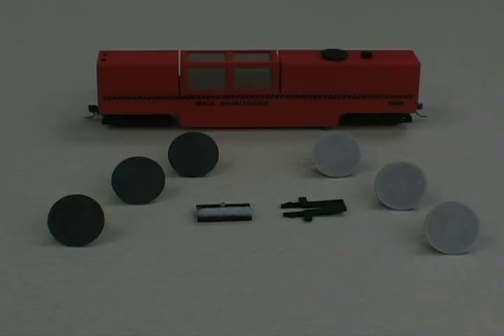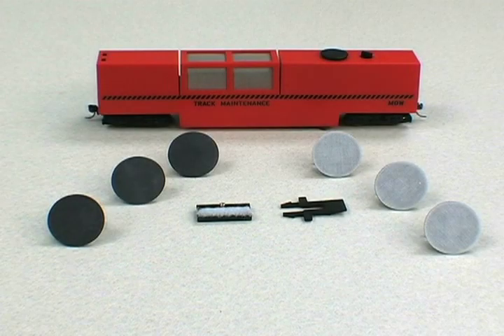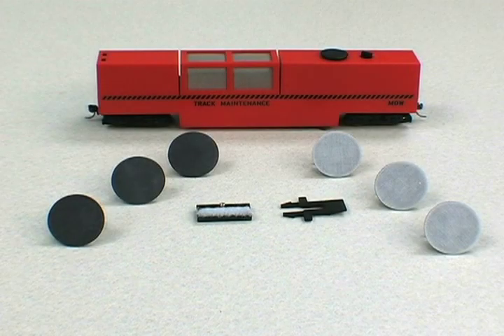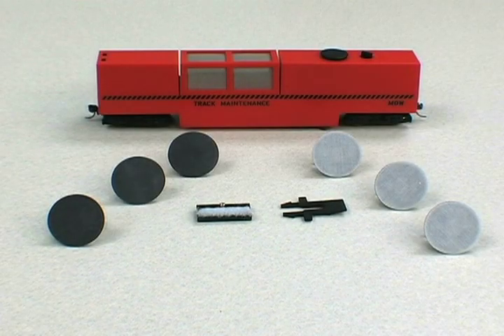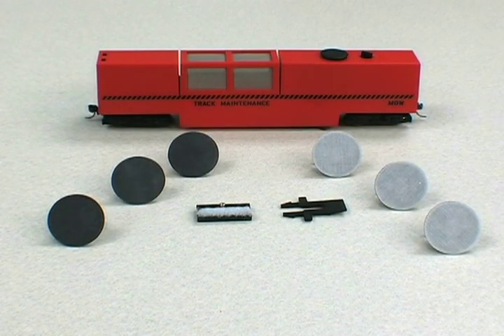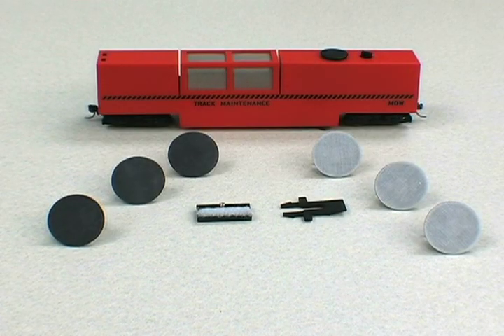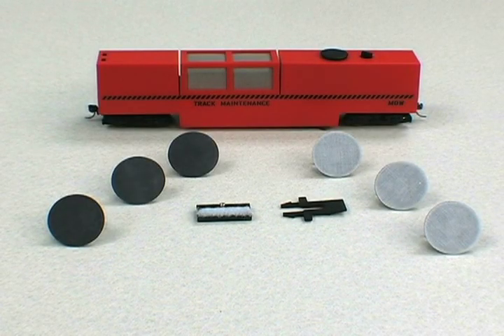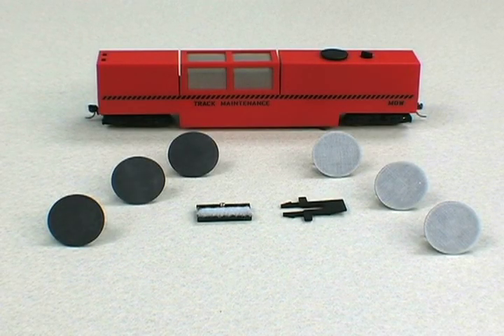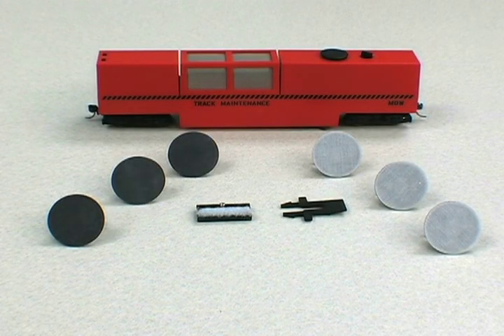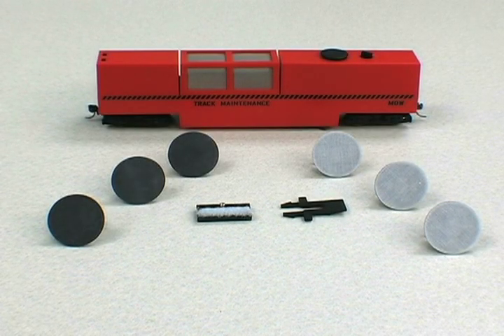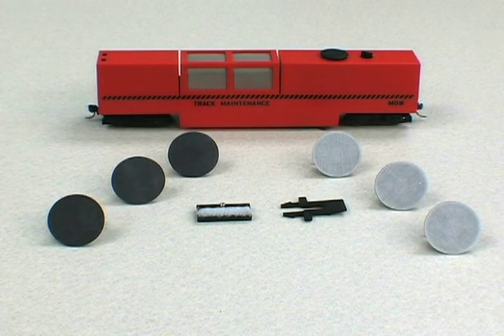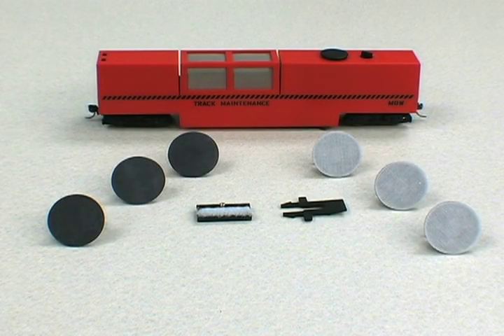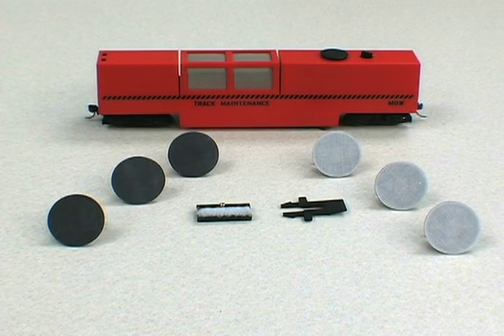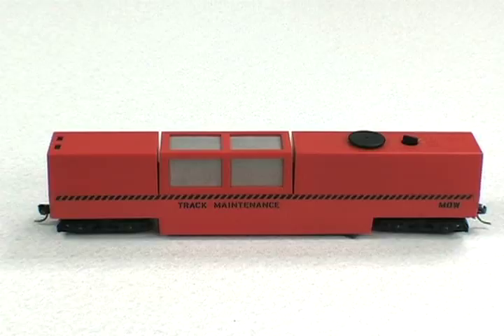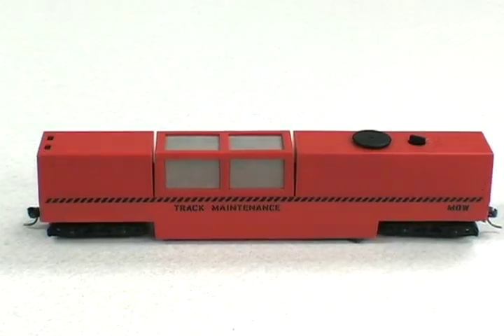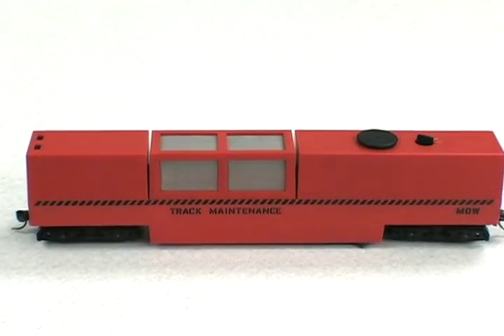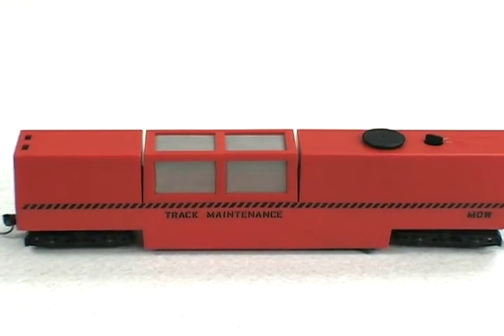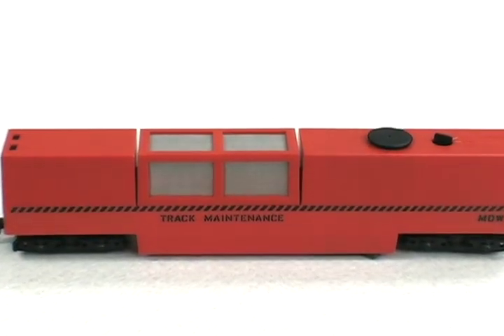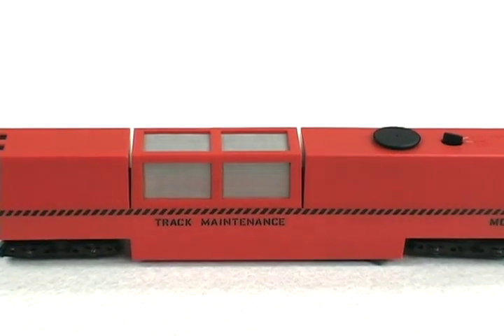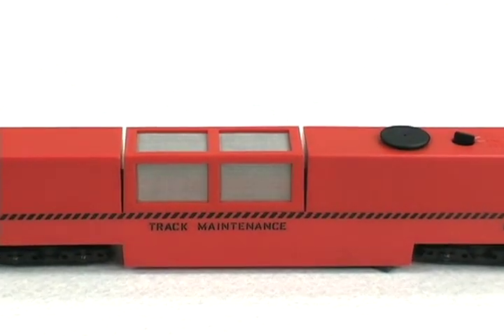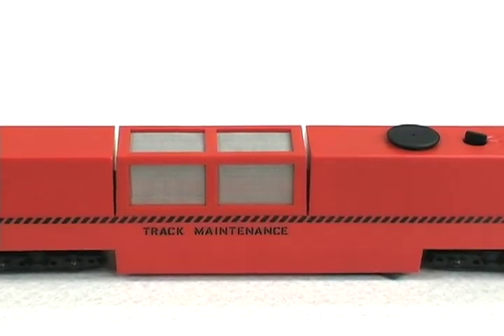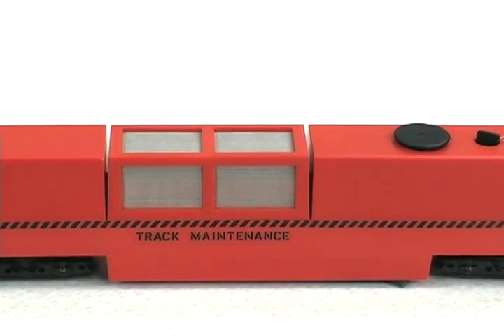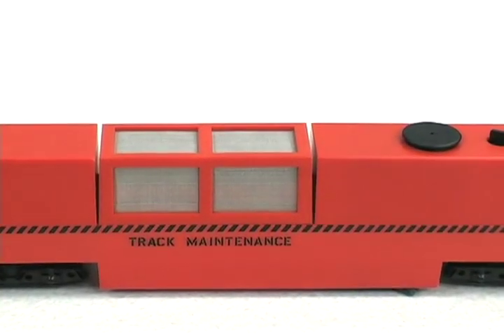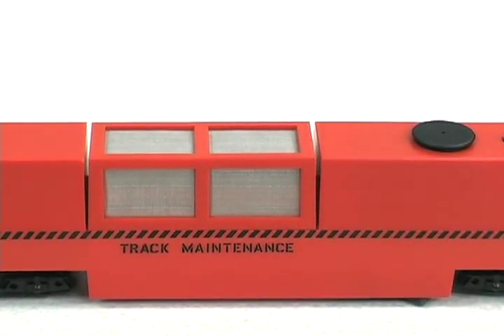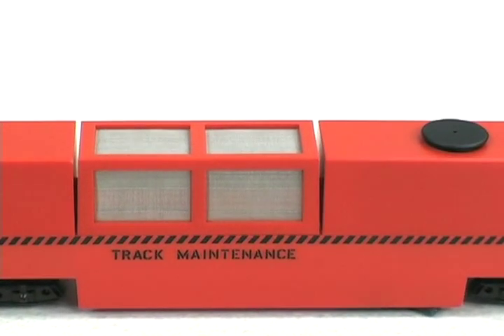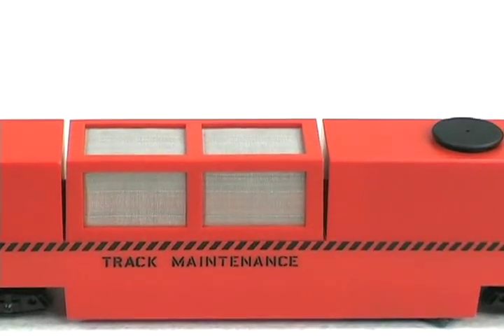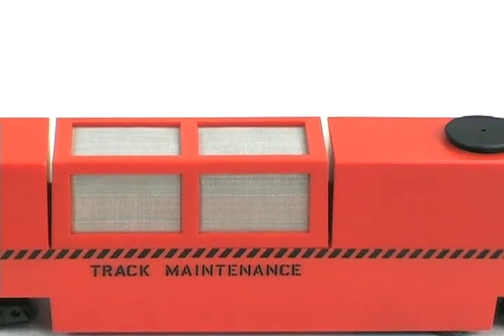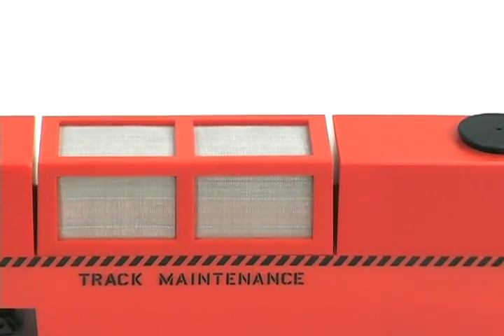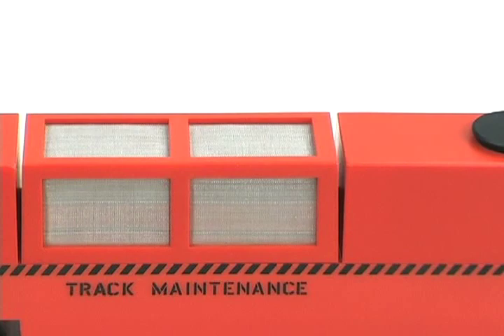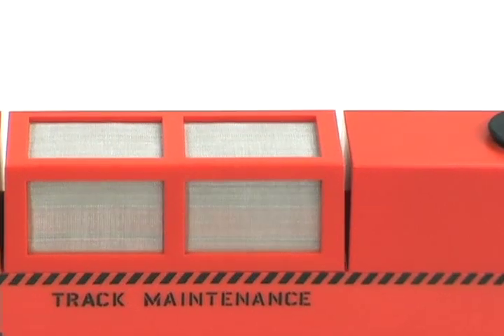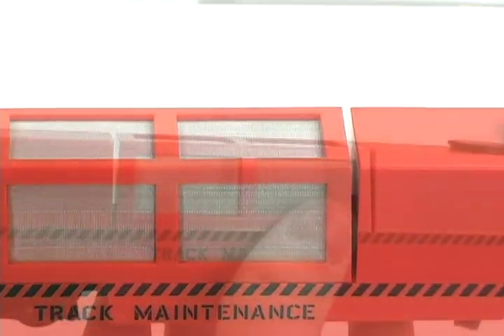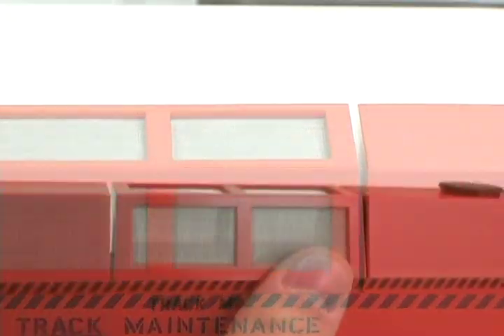Got dirty track? We have some good news for you. The Atlas HO track cleaning car is now available from a dealer near you. Keep watching and we'll show you some of the features of the car and how it works.